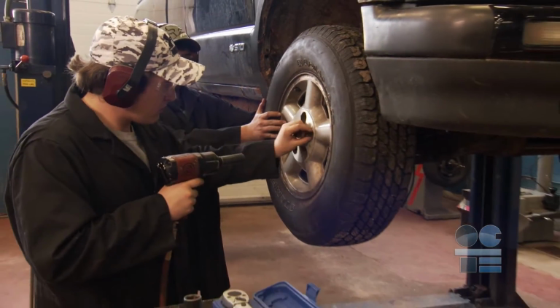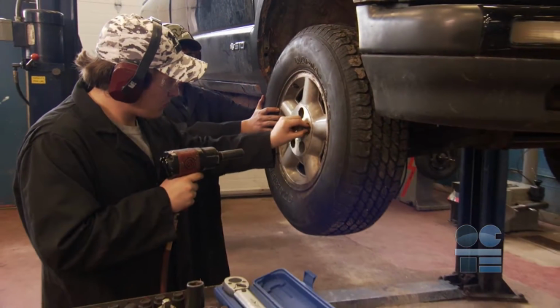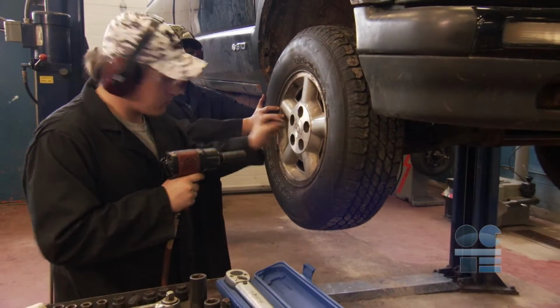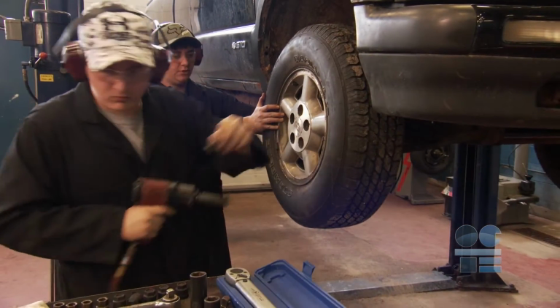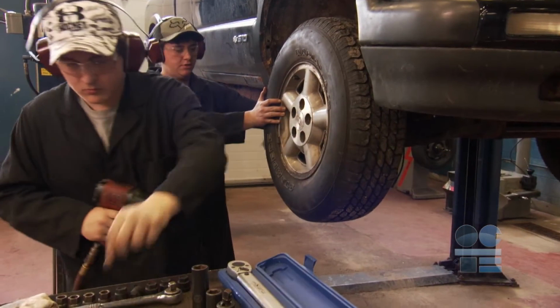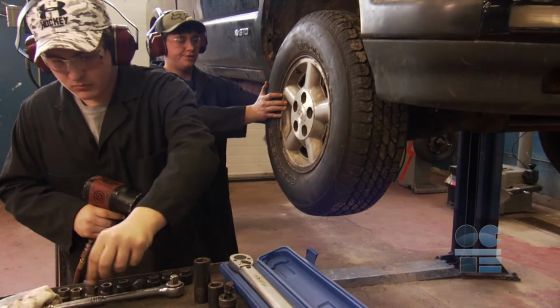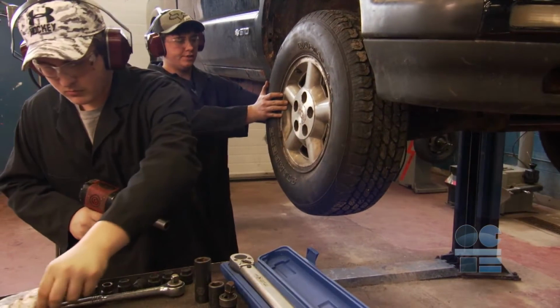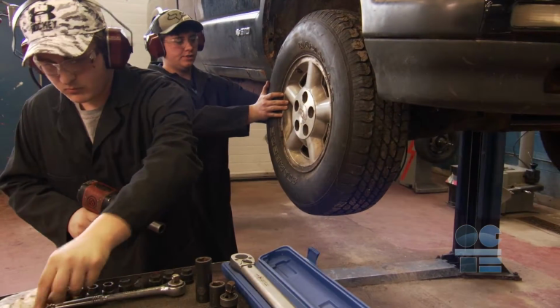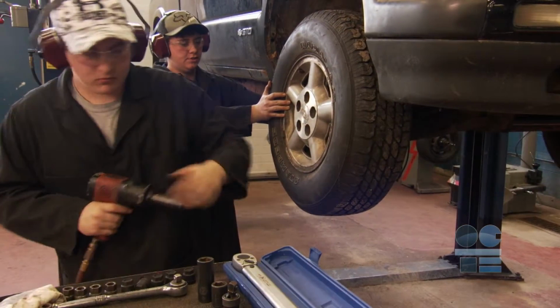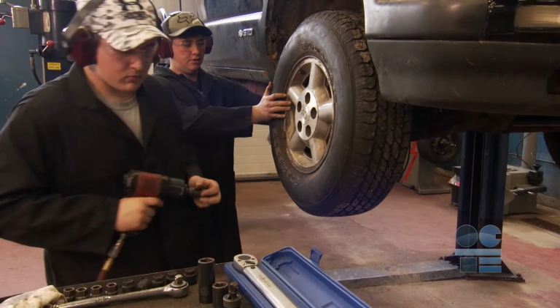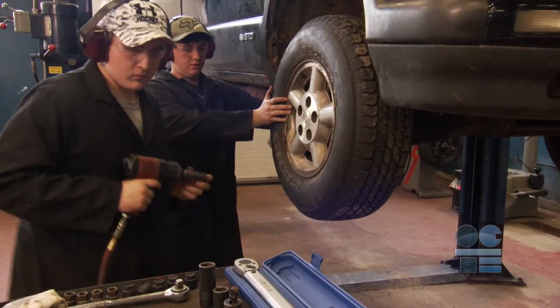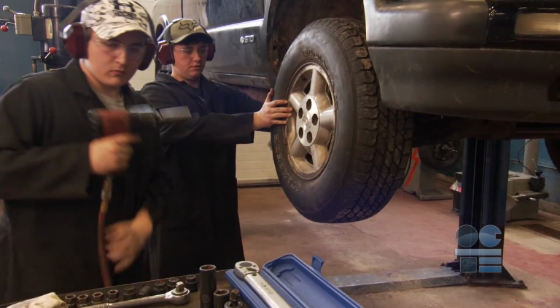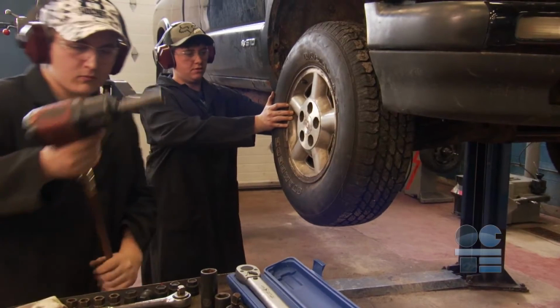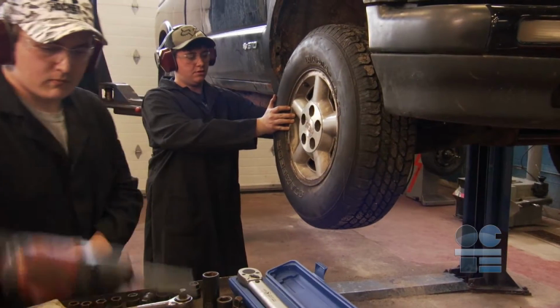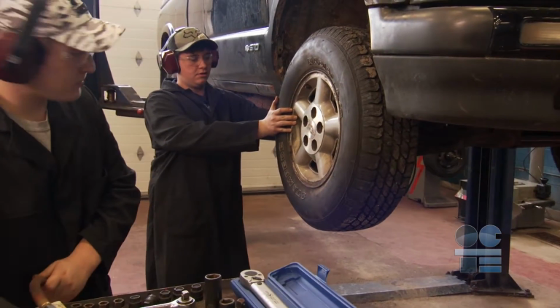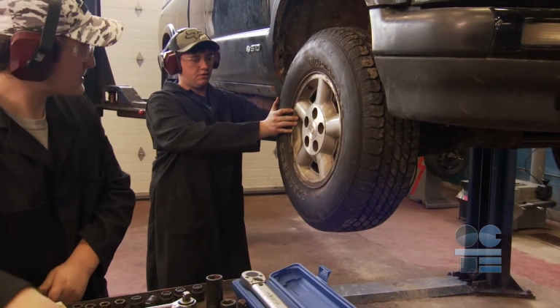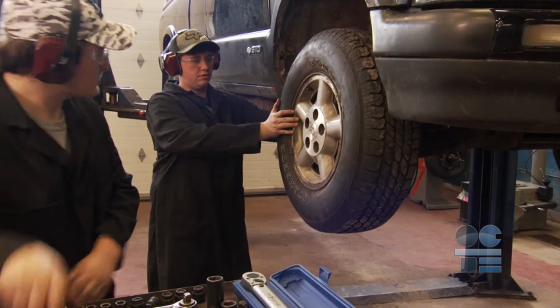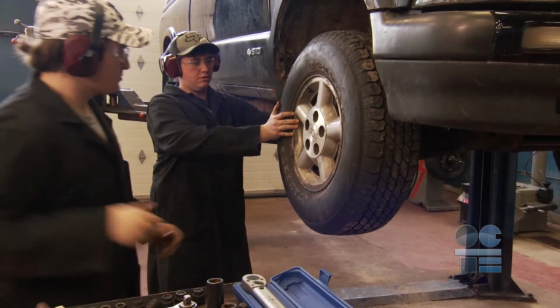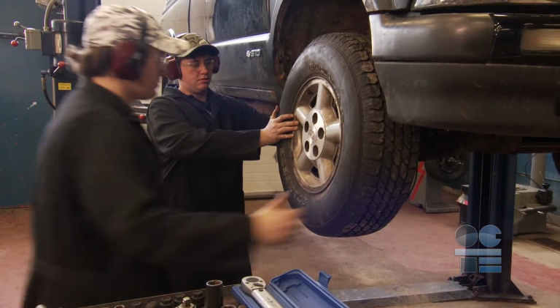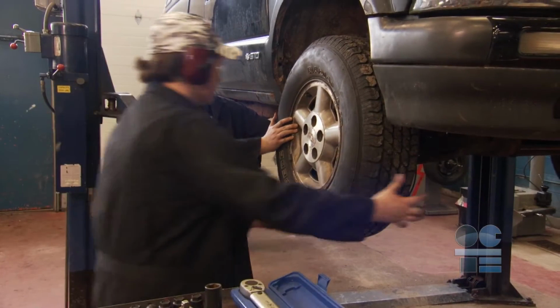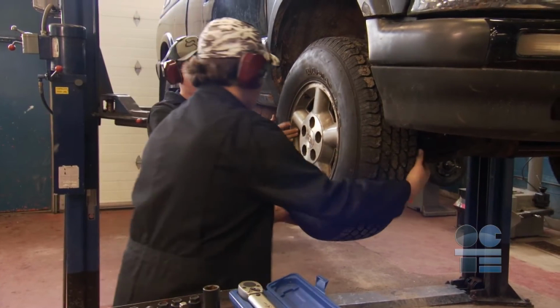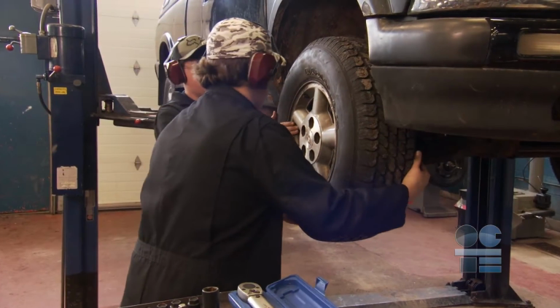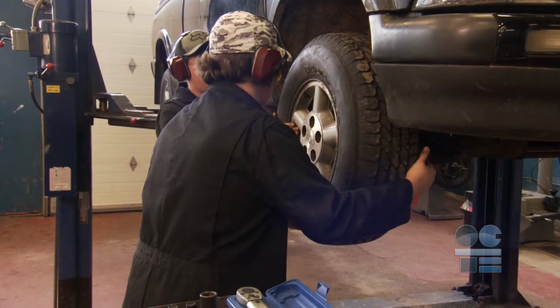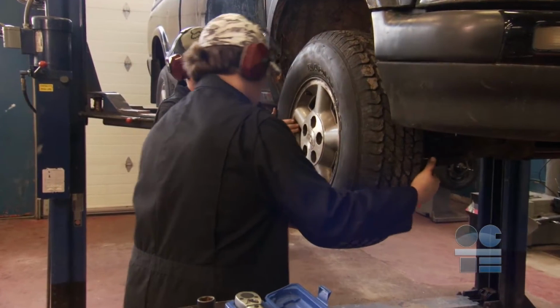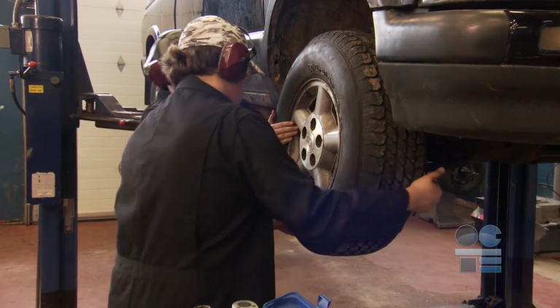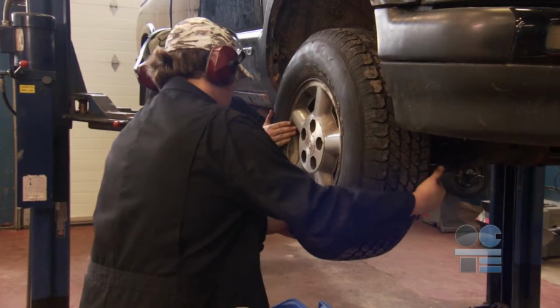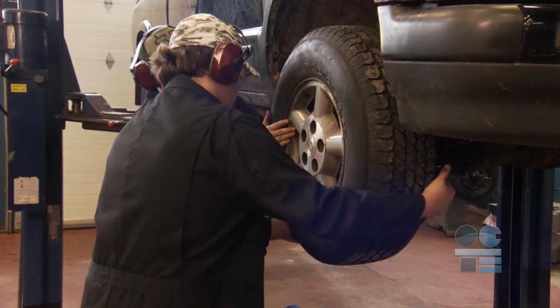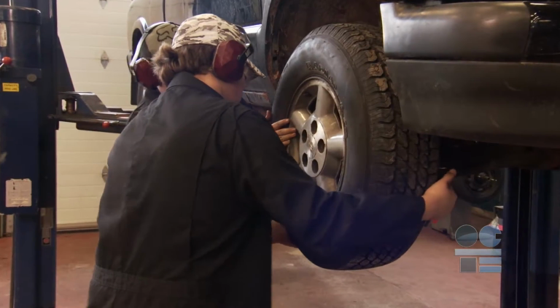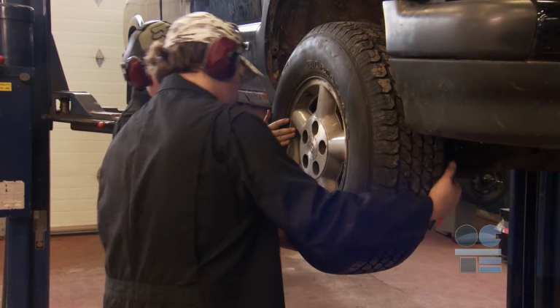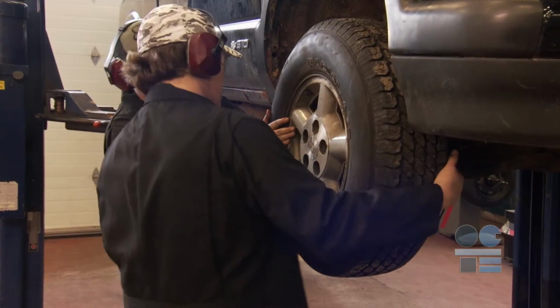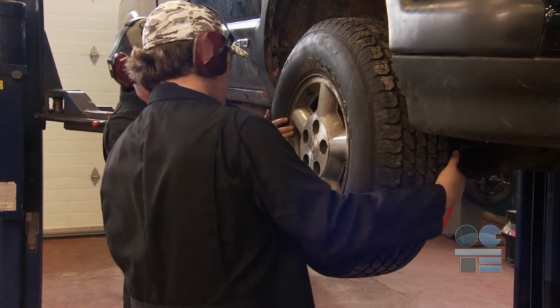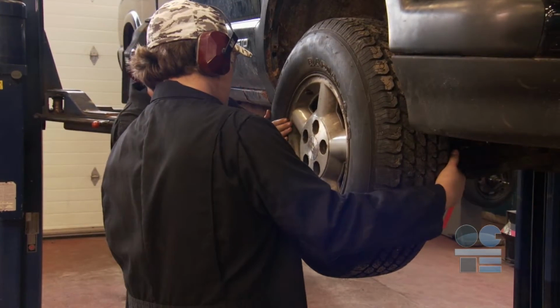For some people, the vibration from the impact gun may irritate the nerves in their hands or arms. If you feel a tingling sensation in your hands or arms after using the impact gun, let the instructor know.